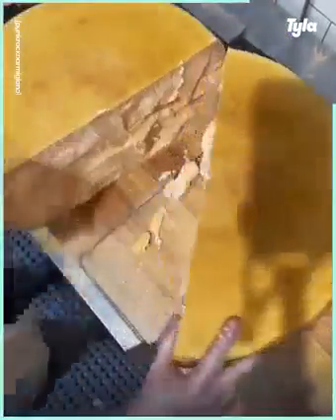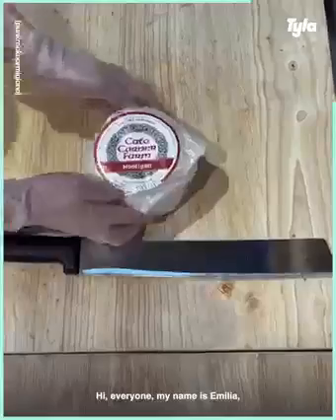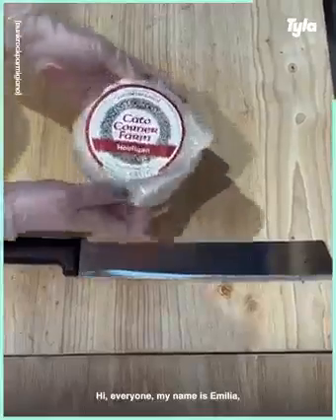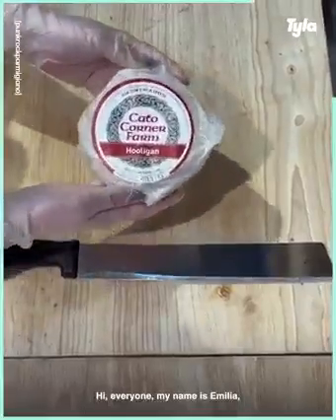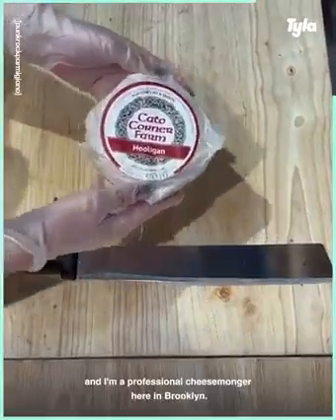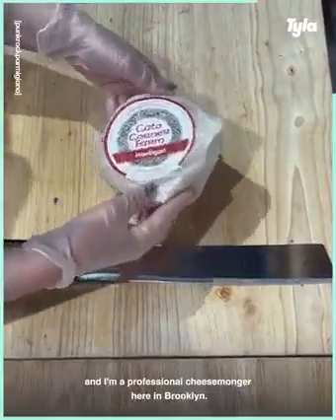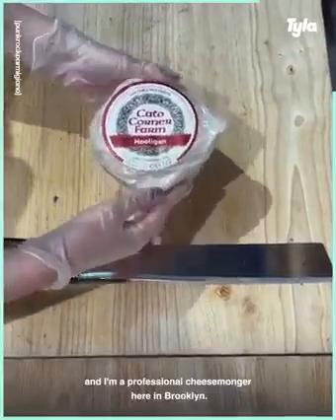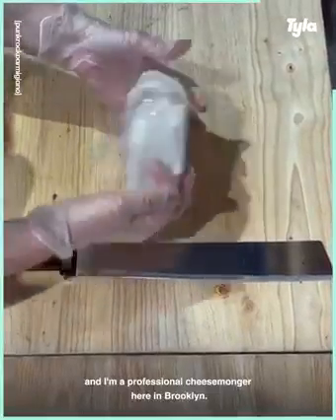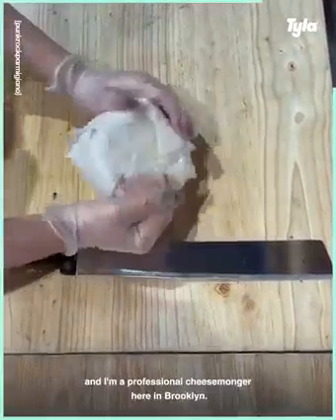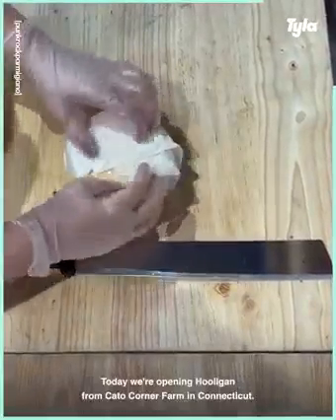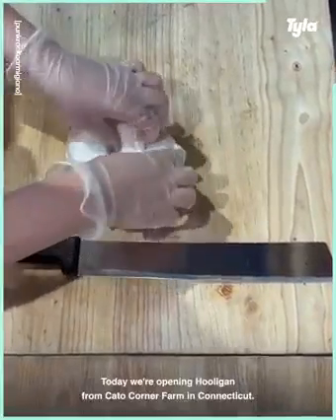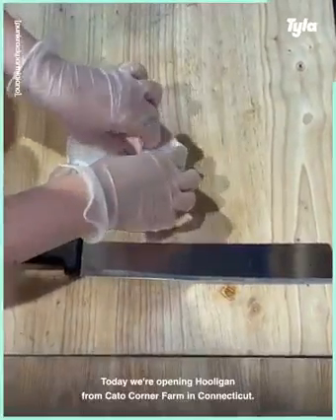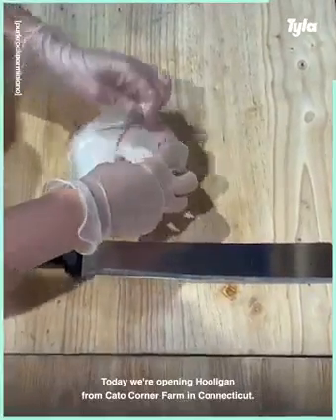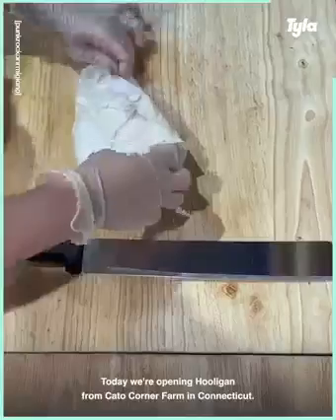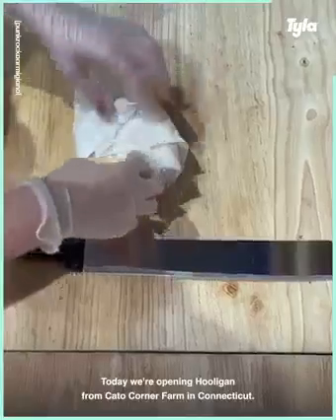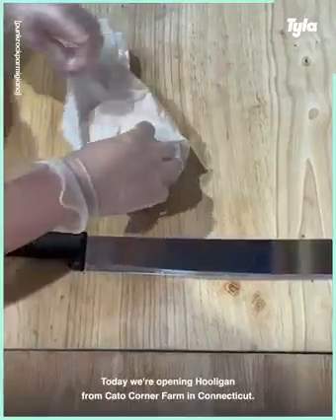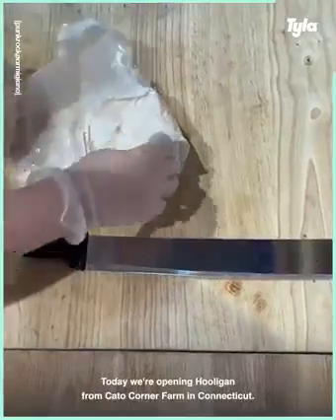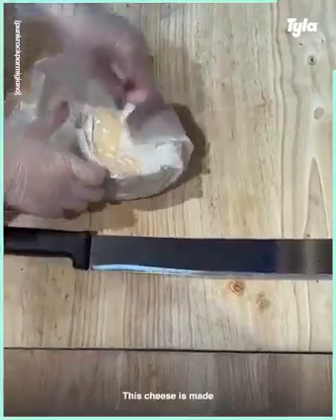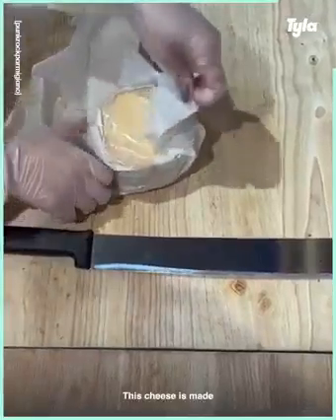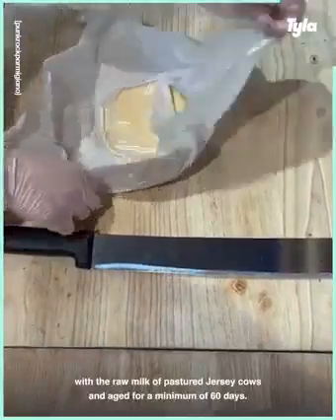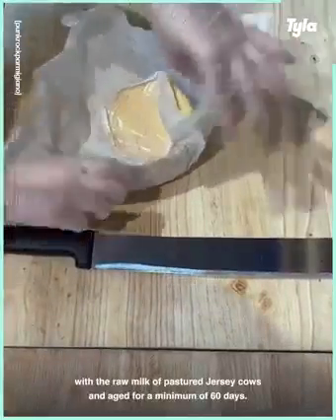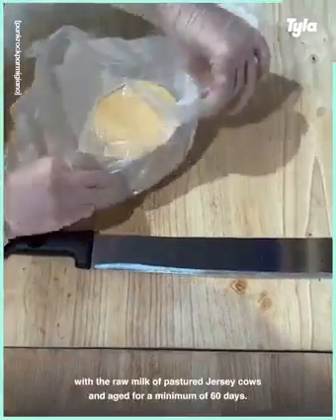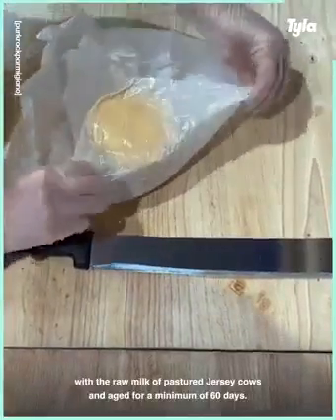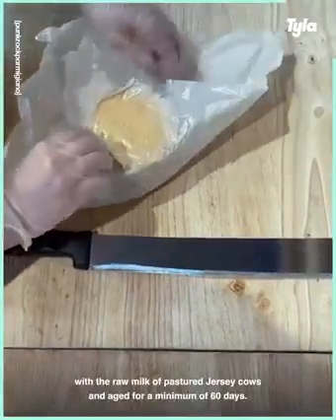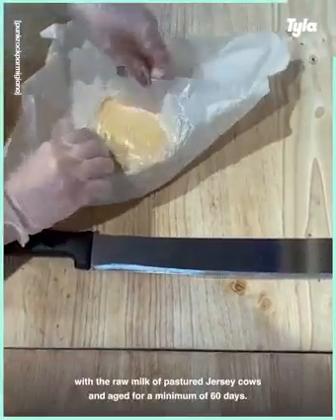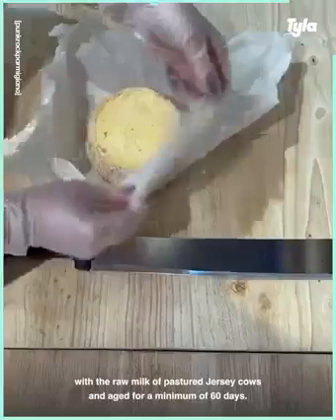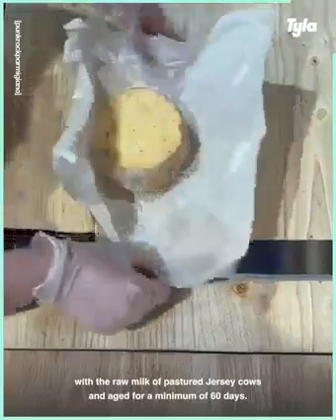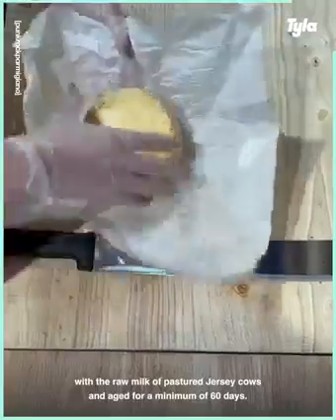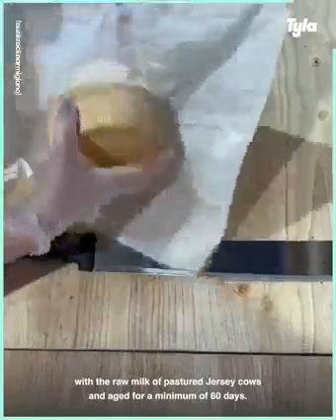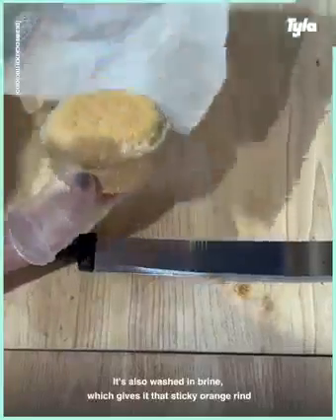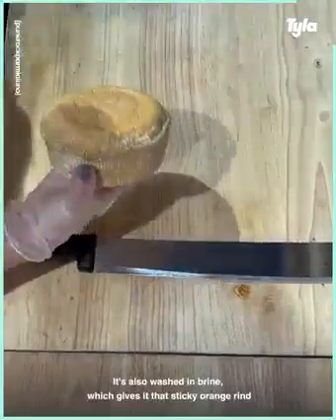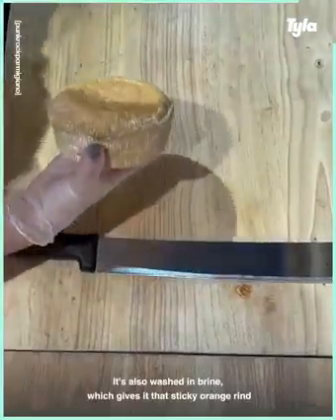Hi everyone, my name is Amelia and I'm a professional cheesemonger here in Brooklyn. Today we're opening Hooligan from Cato Corner Farm in Connecticut. This cheese is made with the raw milk of pastured Jersey cows and aged for a minimum of 60 days. It's also washed in brine,